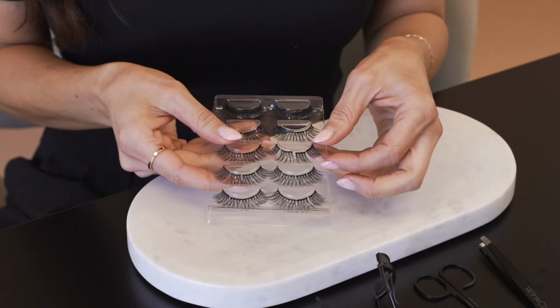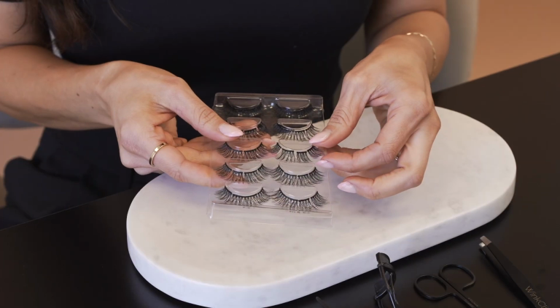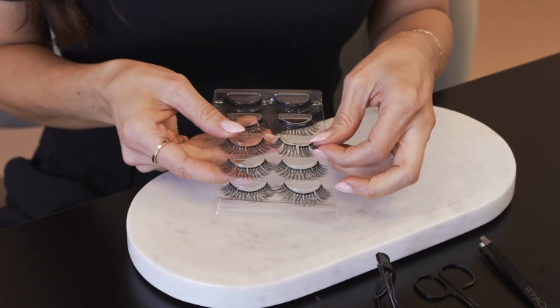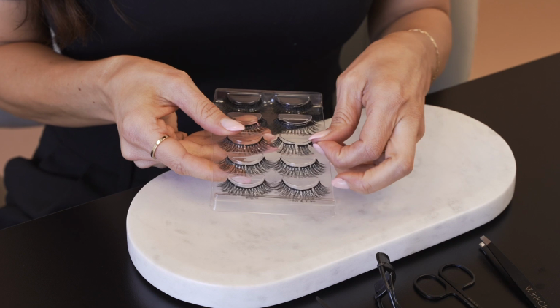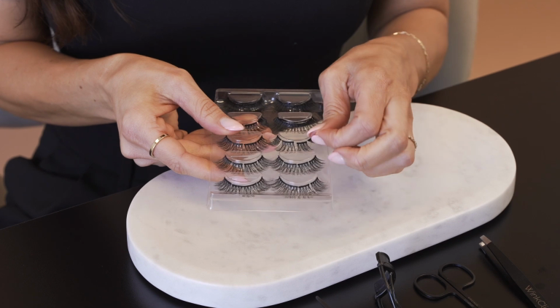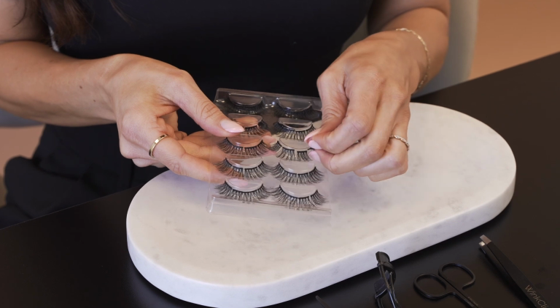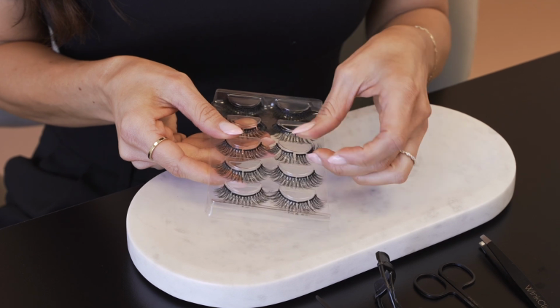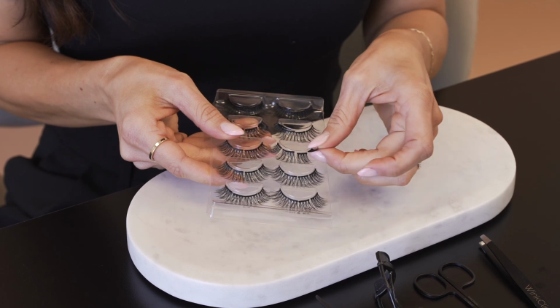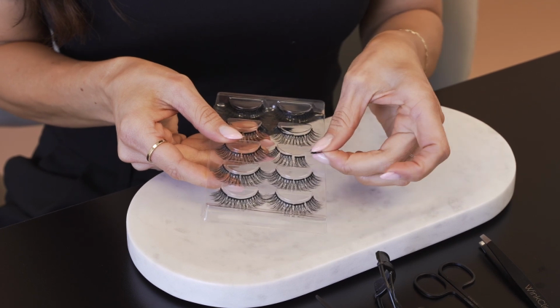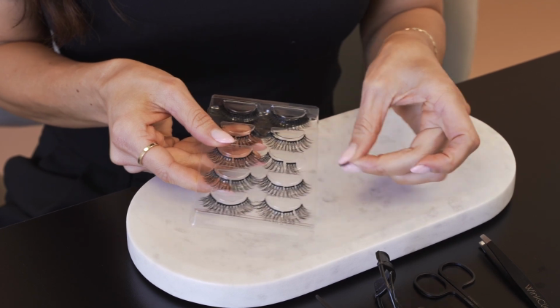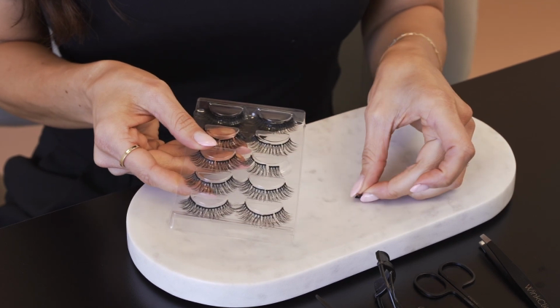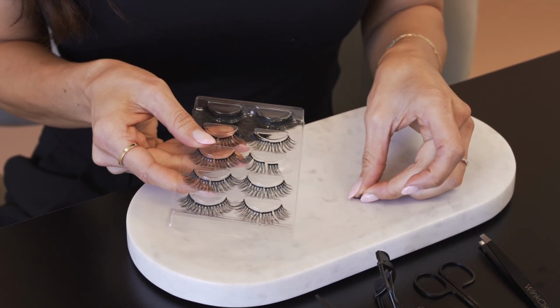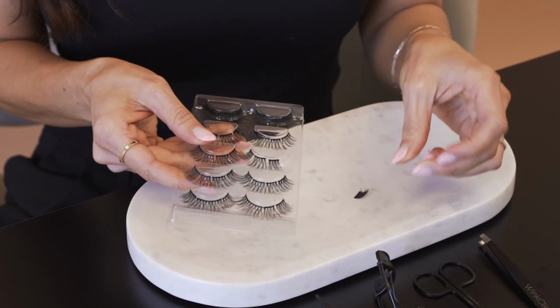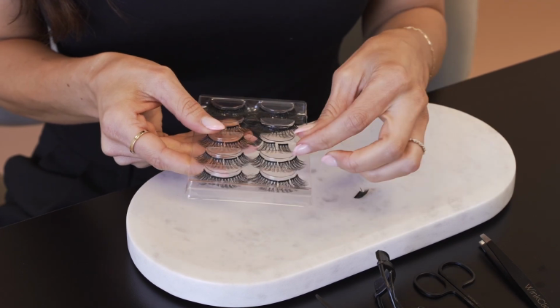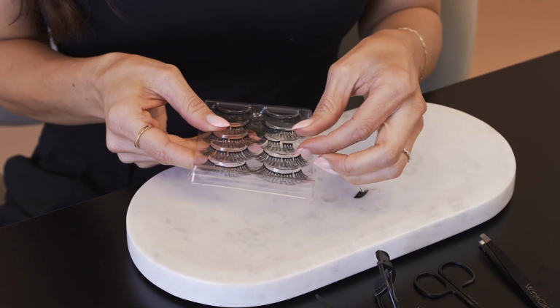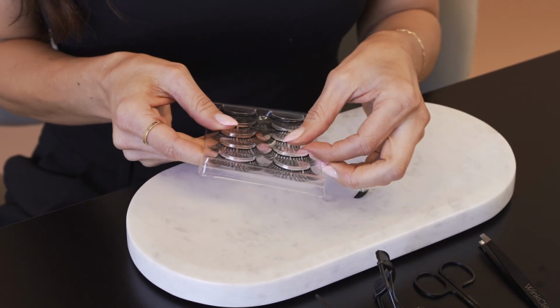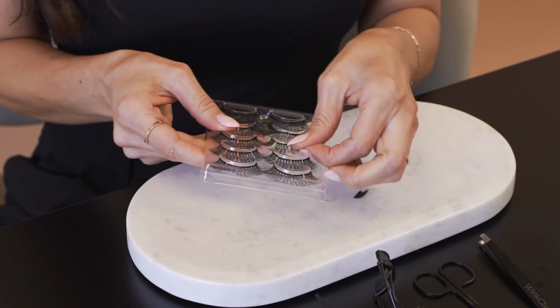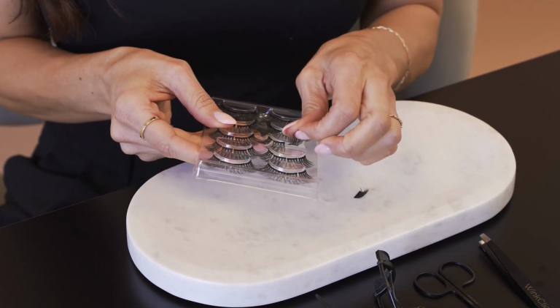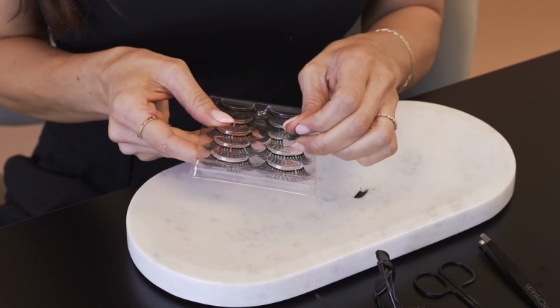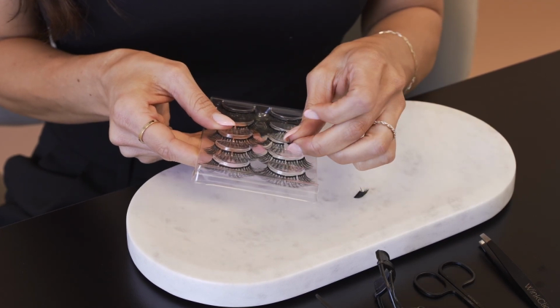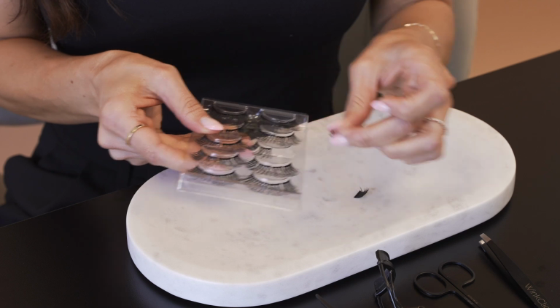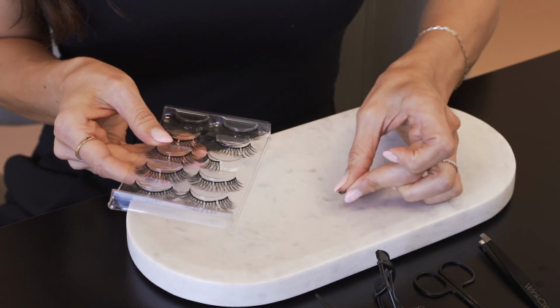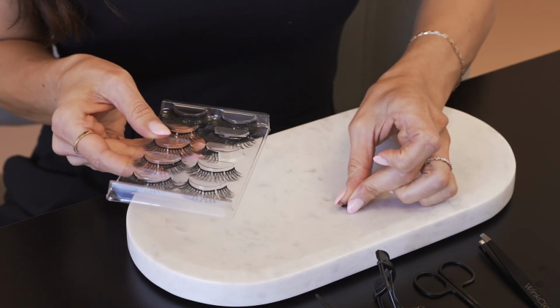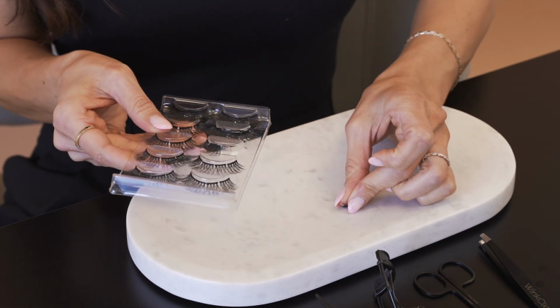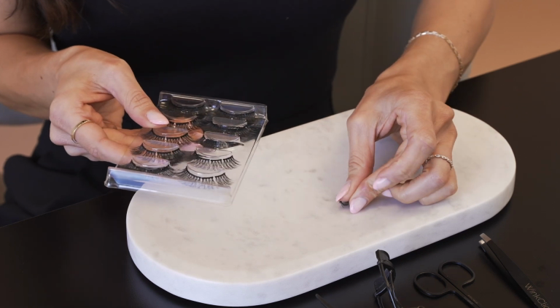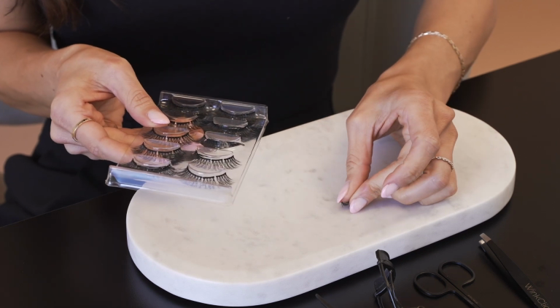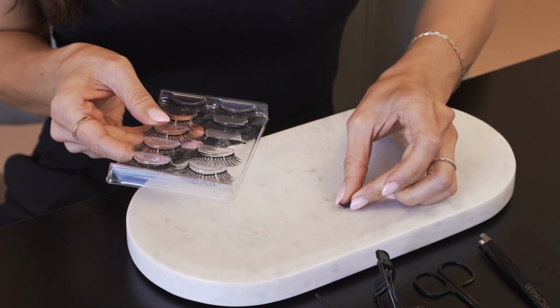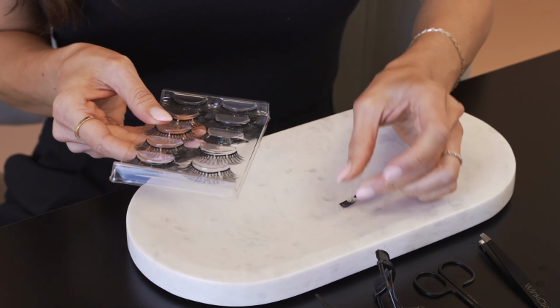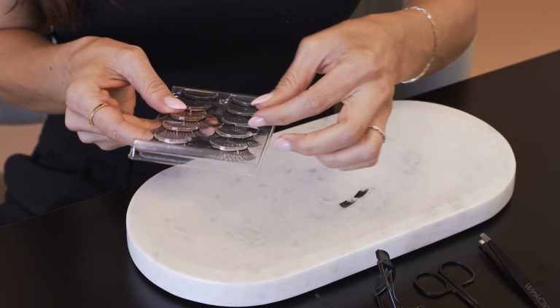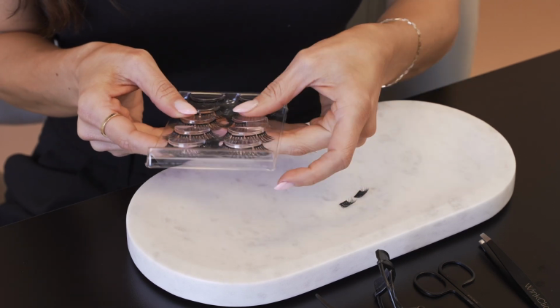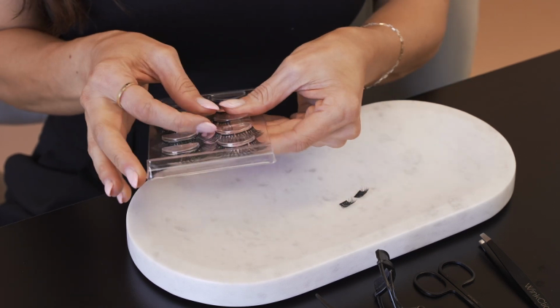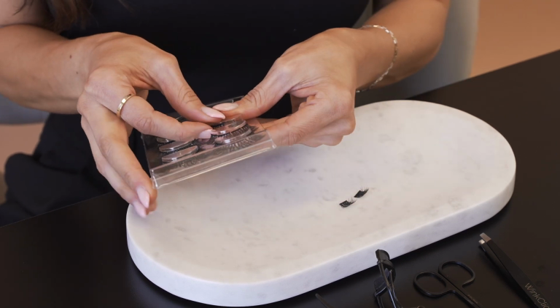While grabbing as much of the segment as you can, gently pinch the lash segment and pull it from the tray. Place the lashes on the table in front of you while still keeping the correct lash sequence.